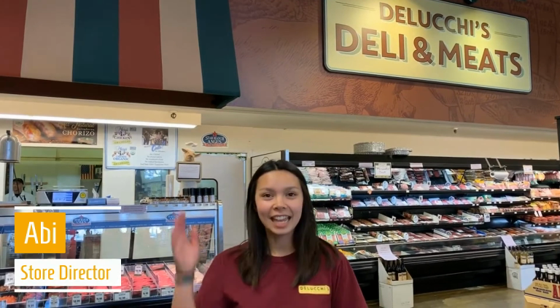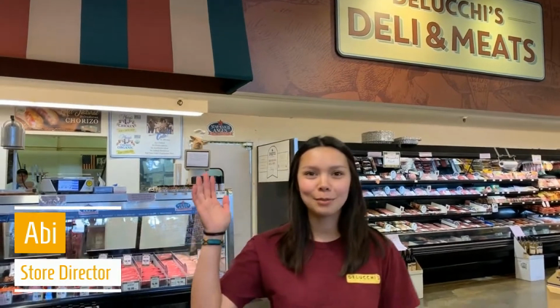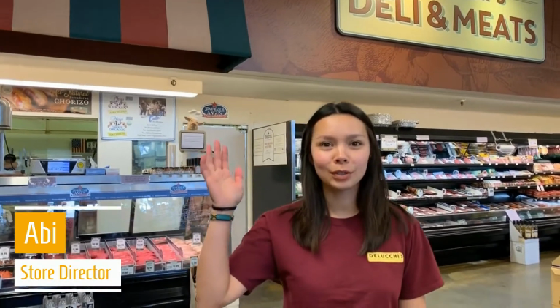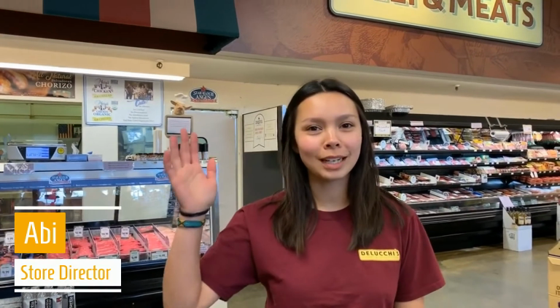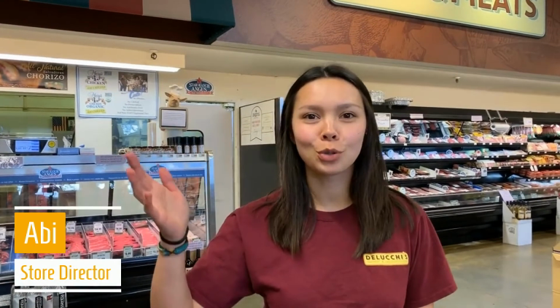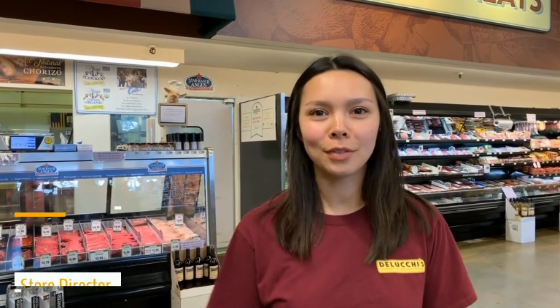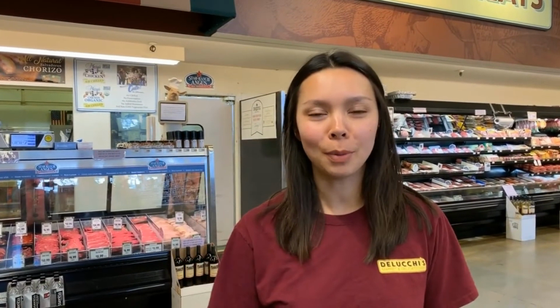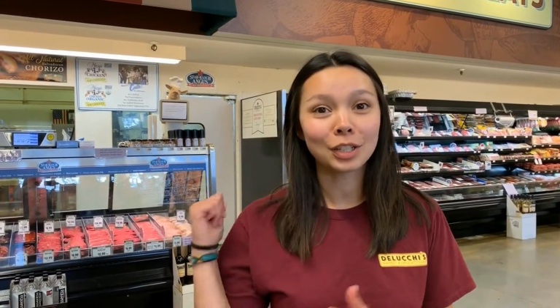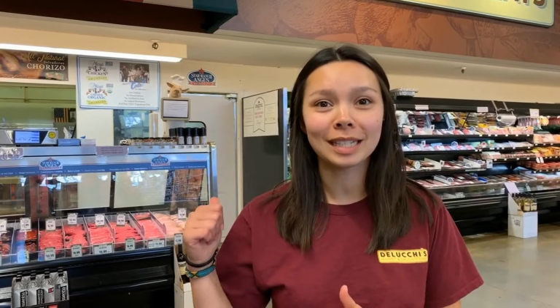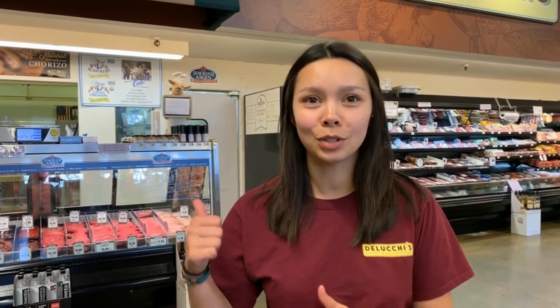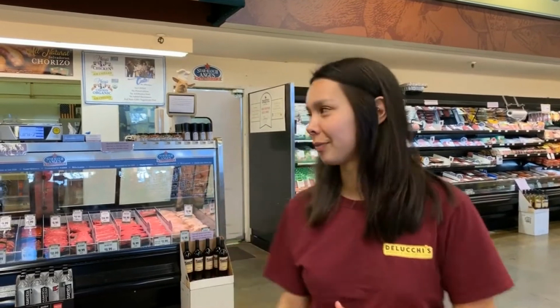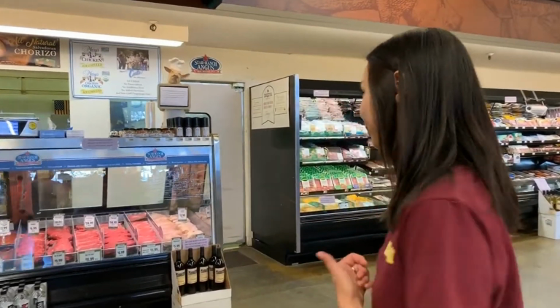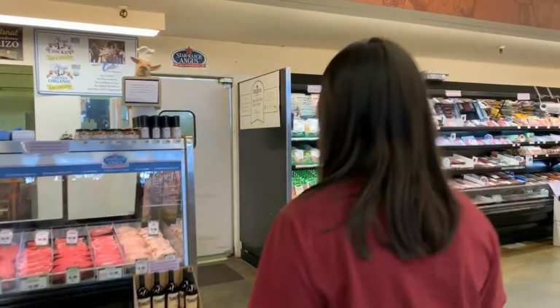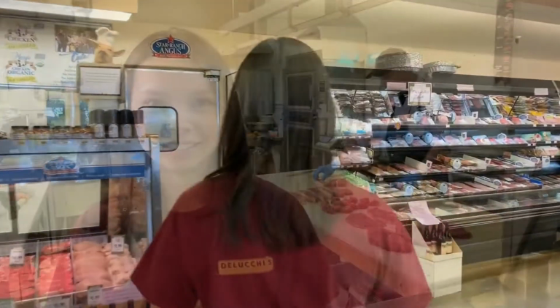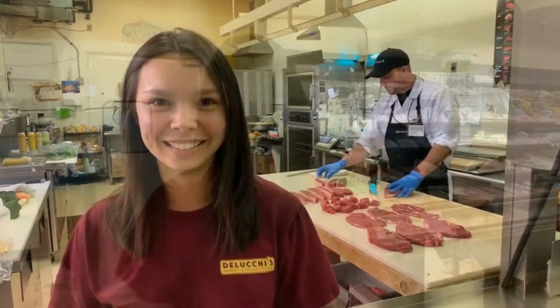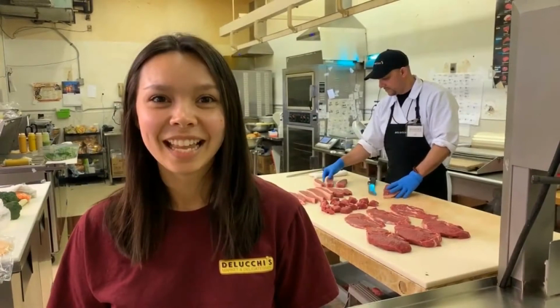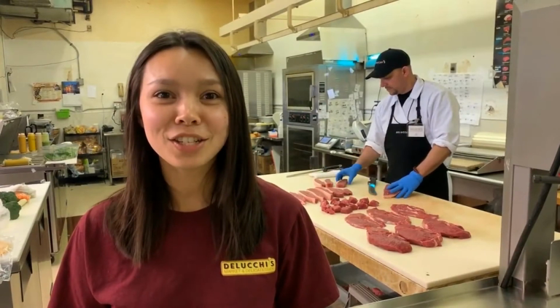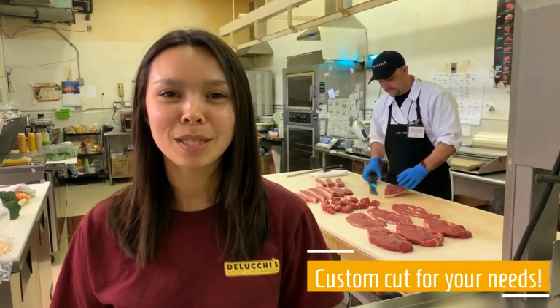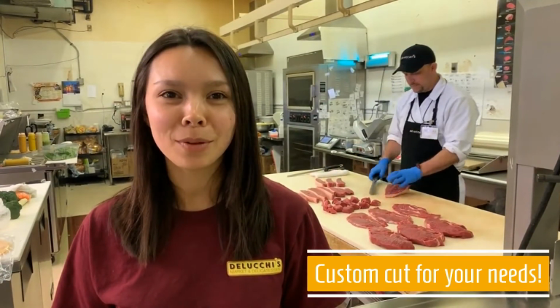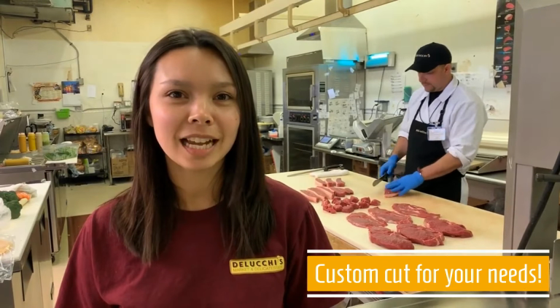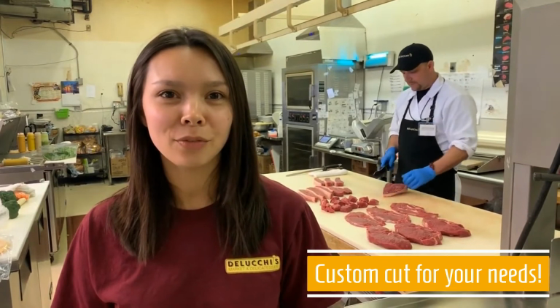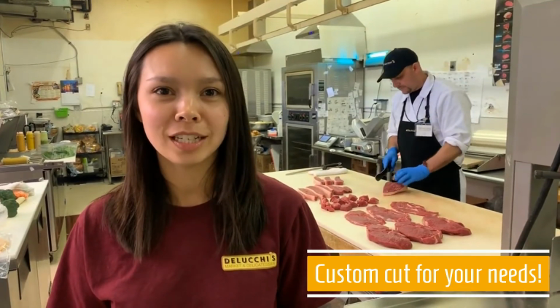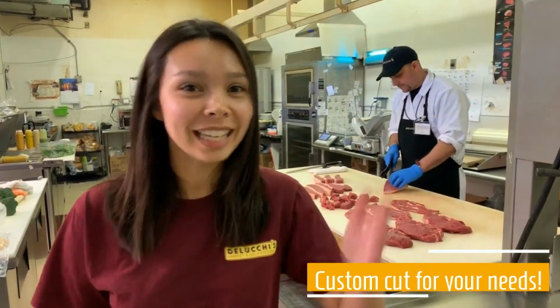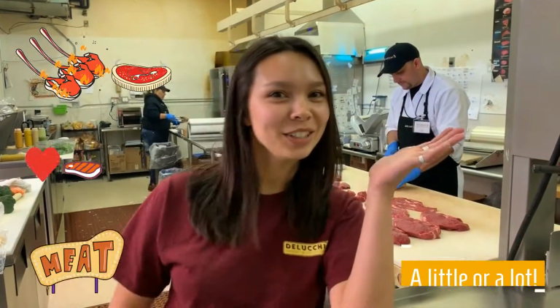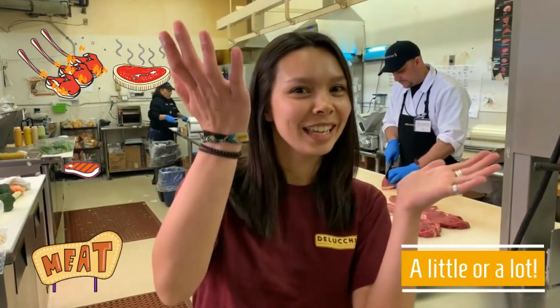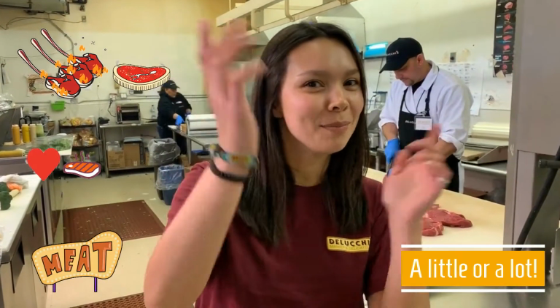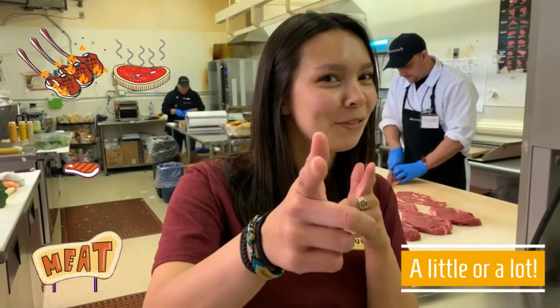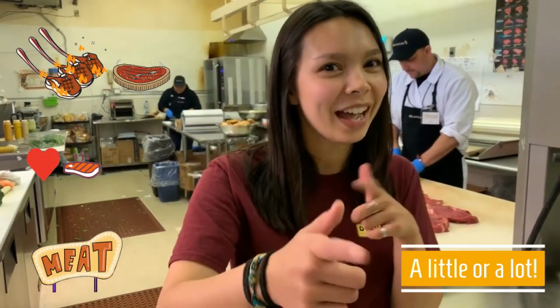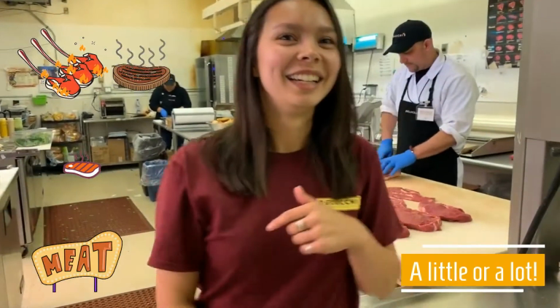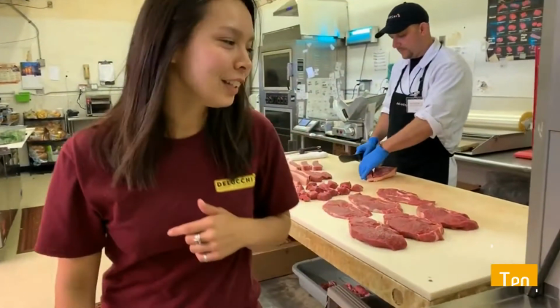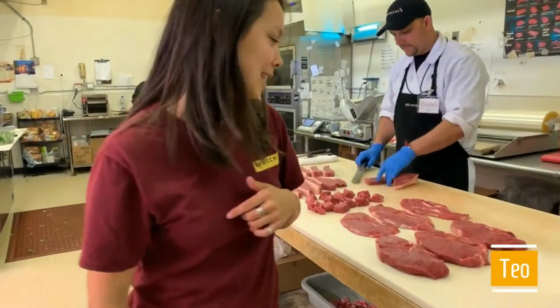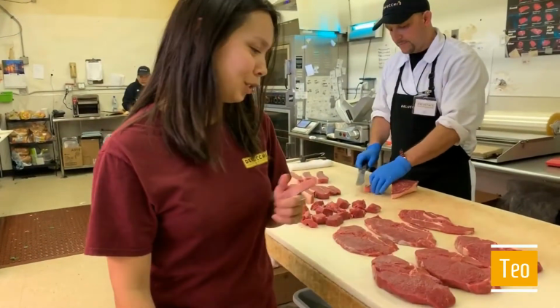Hey, it's Abby from Delukies and I'm going to give you a tour of the meat department. Let's go see what Tao's doing. Here in the Delukies meat department, we like to custom cut for your meats. You can get a little or you can get a lot, but we prefer a lot. Let's see what Tao's doing.